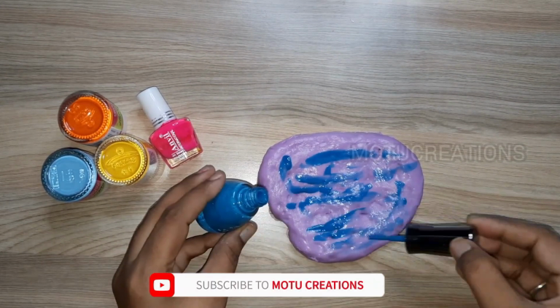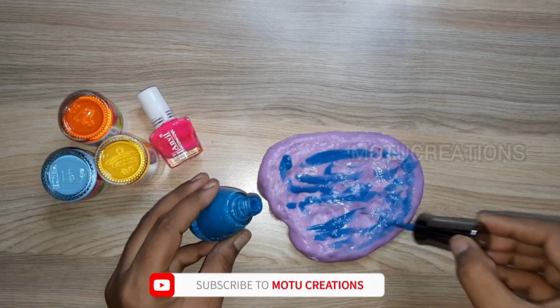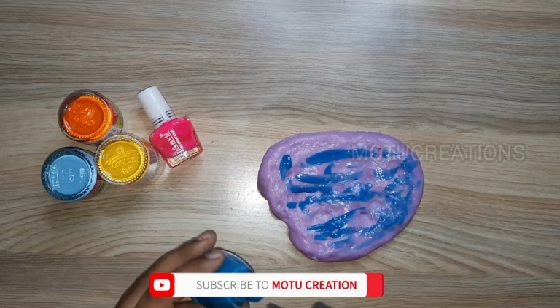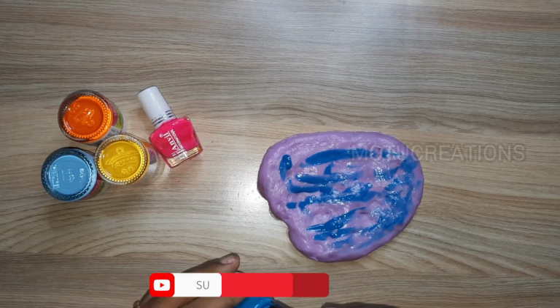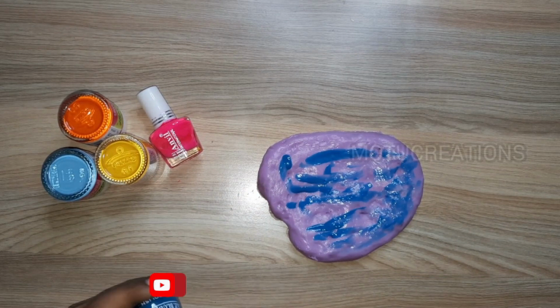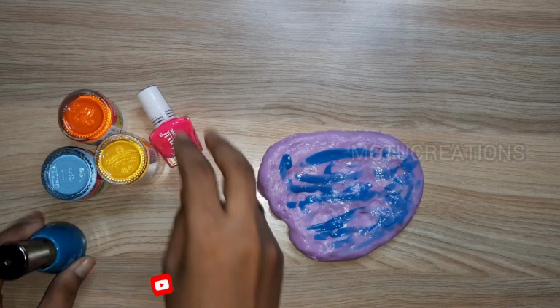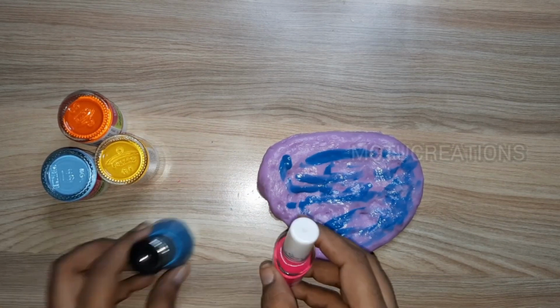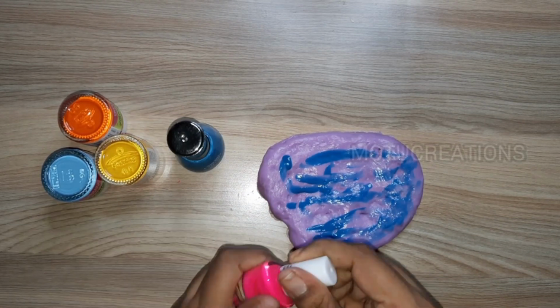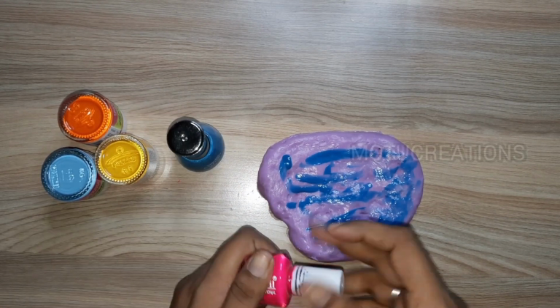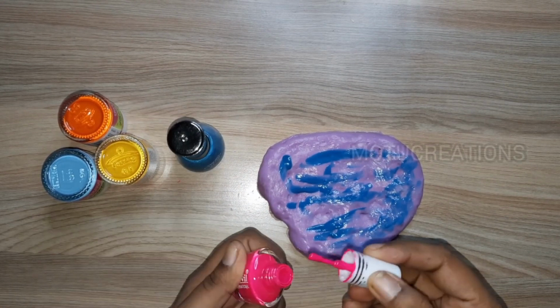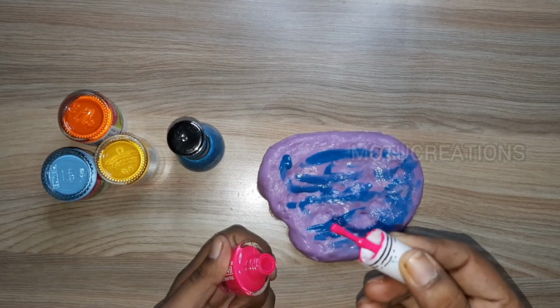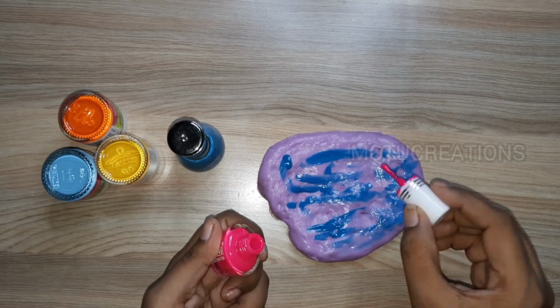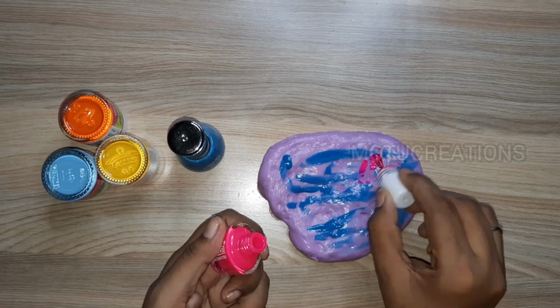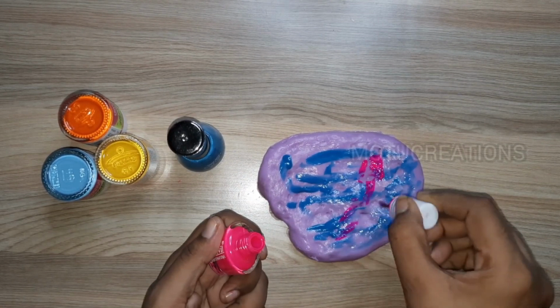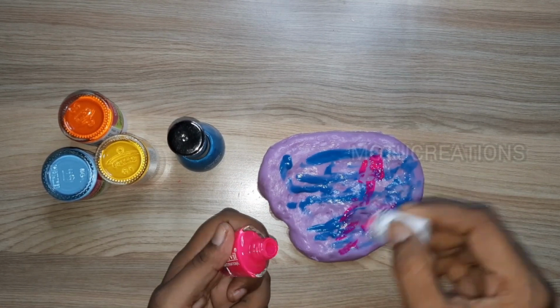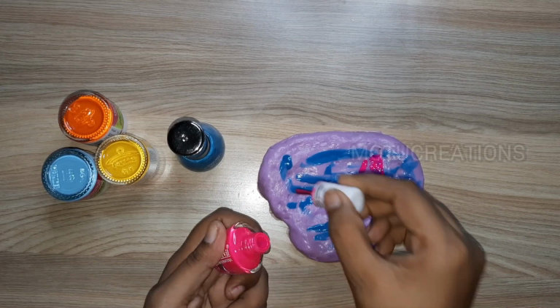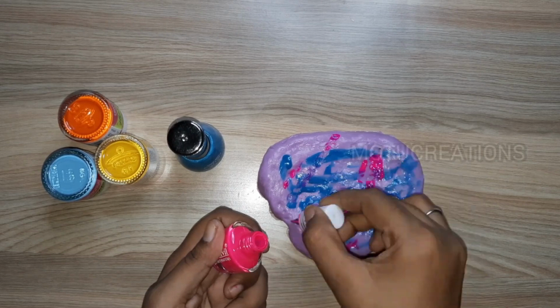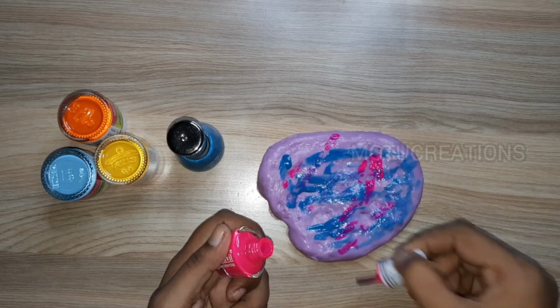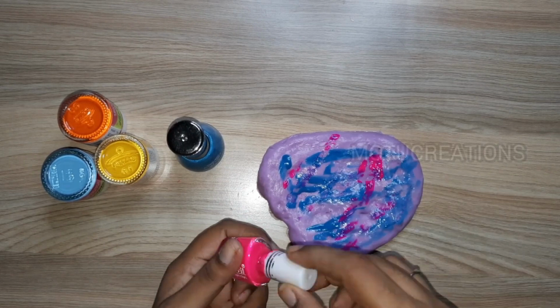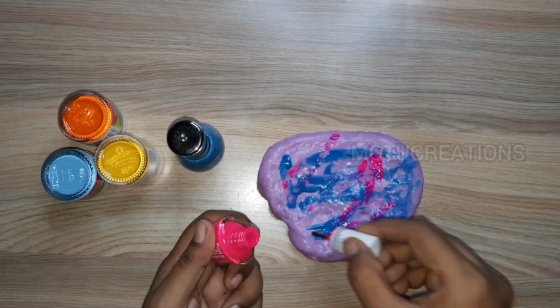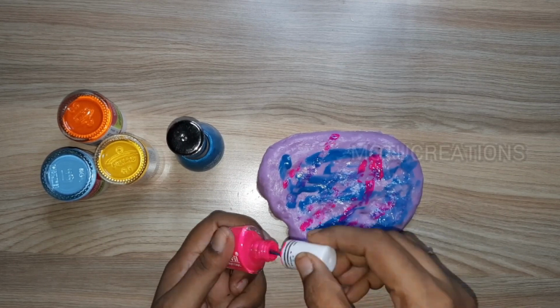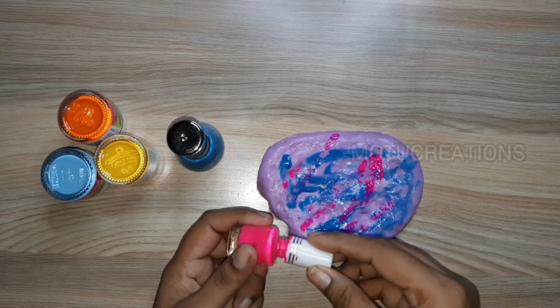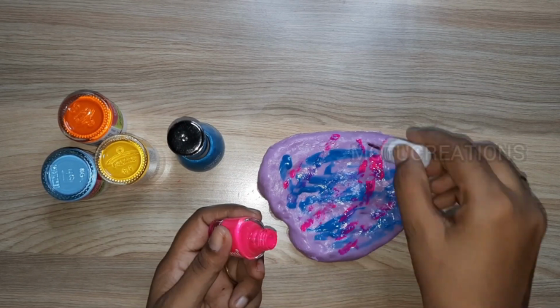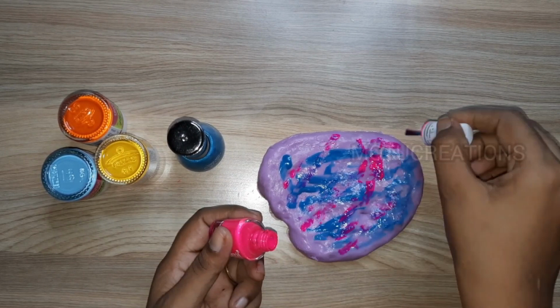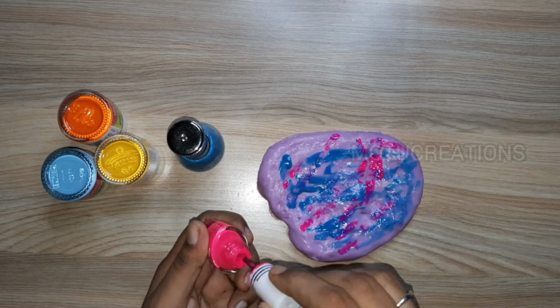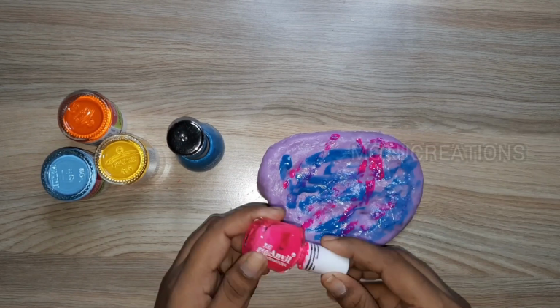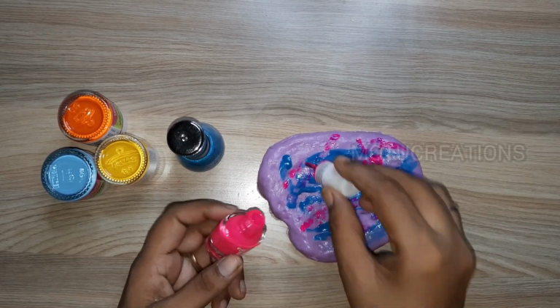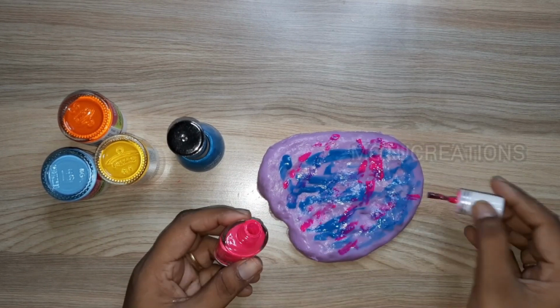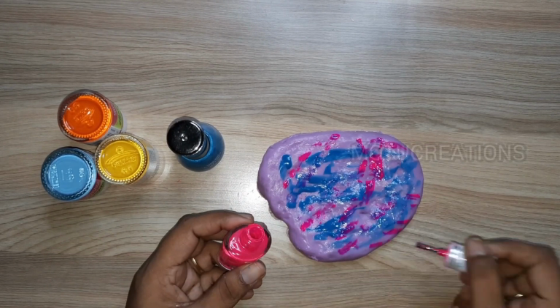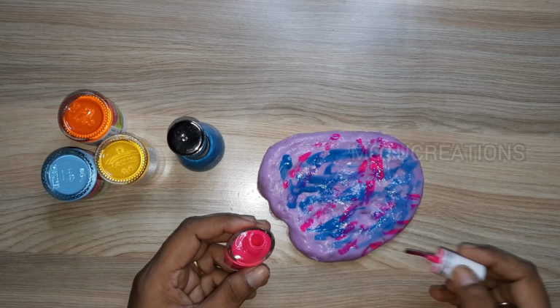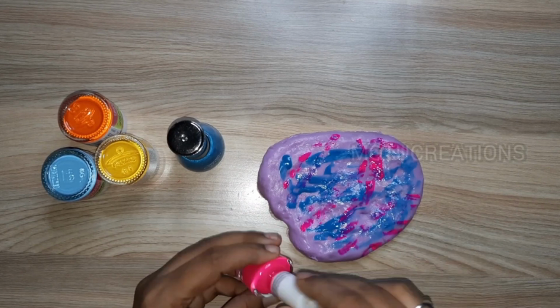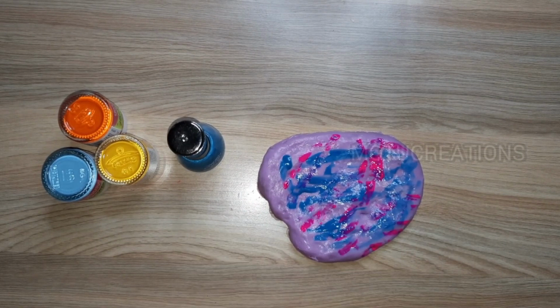We use slime. We use nail polish — we use two colors: pink and sky blue. We use these colors to make the paint.